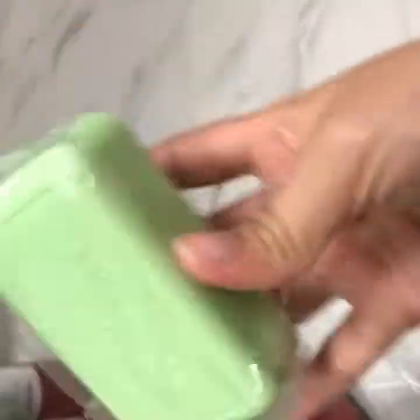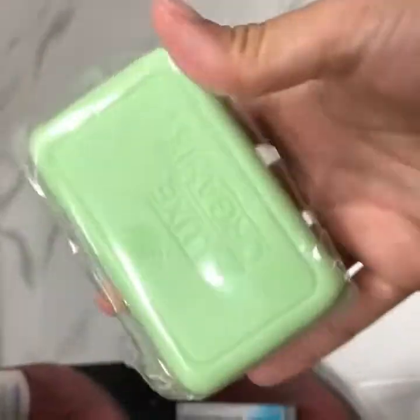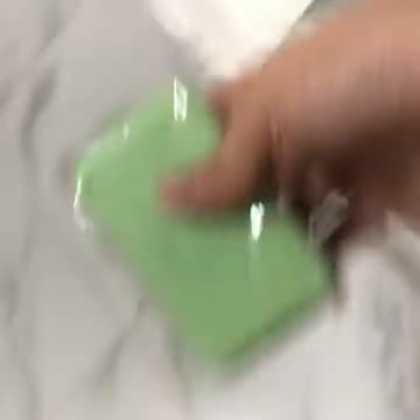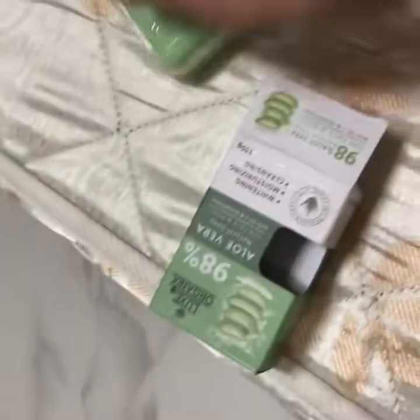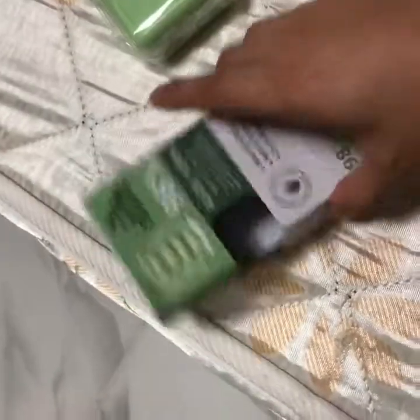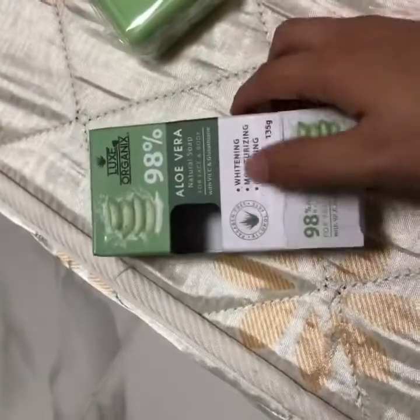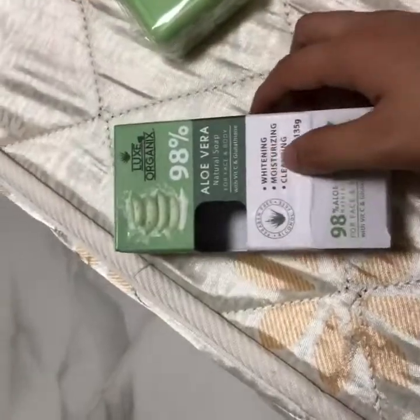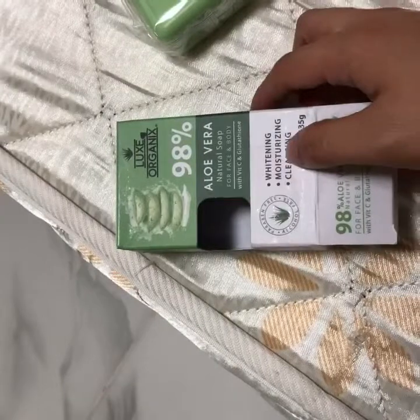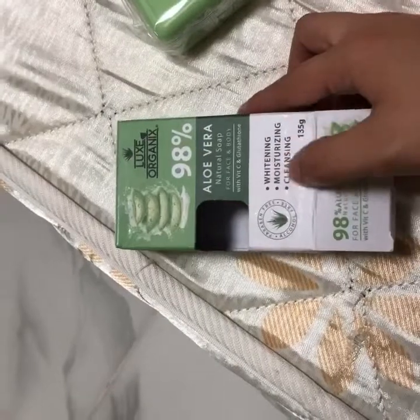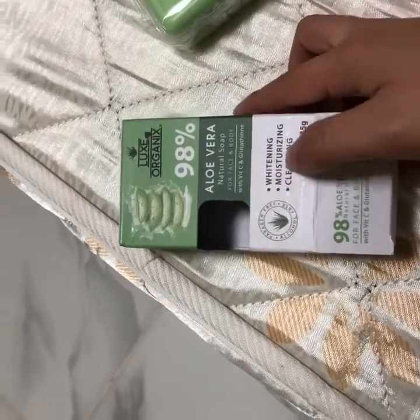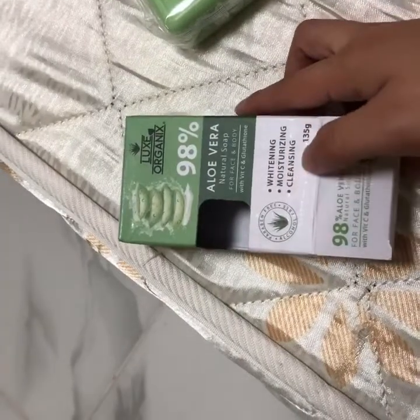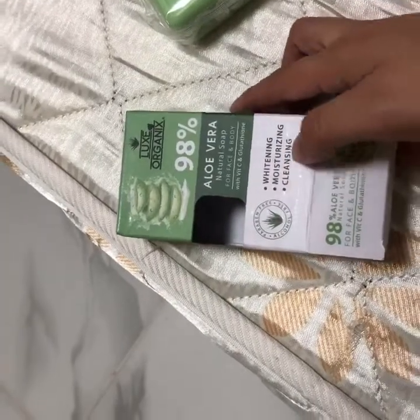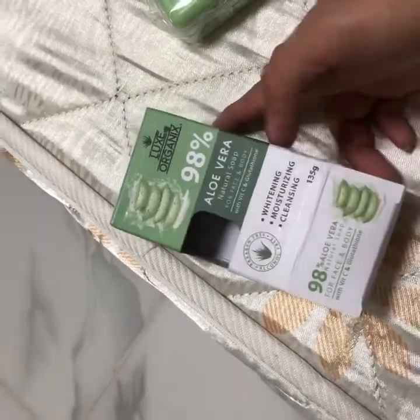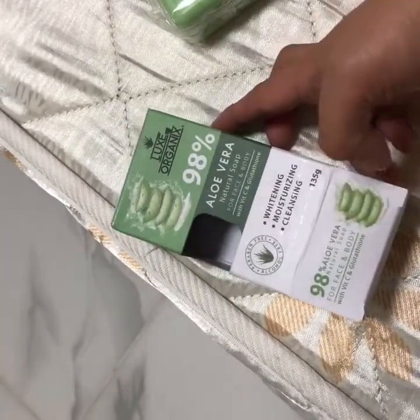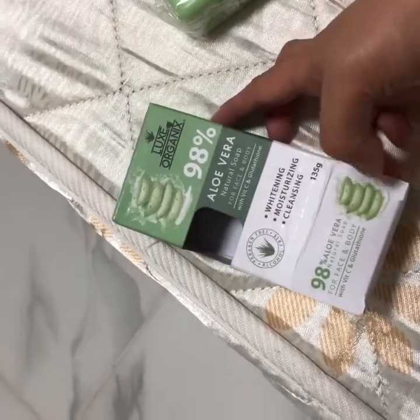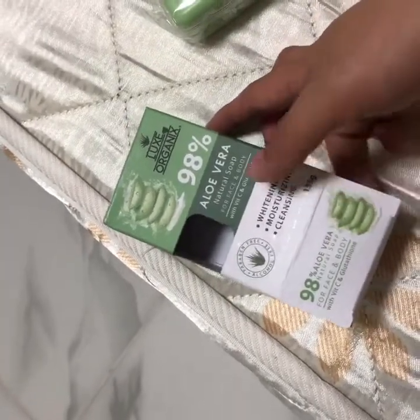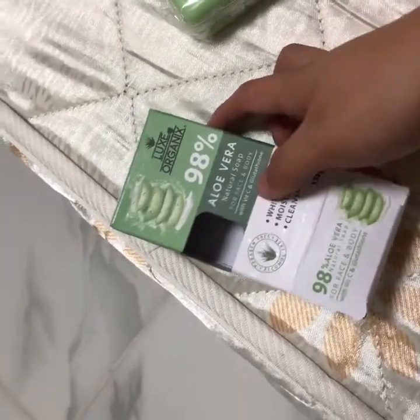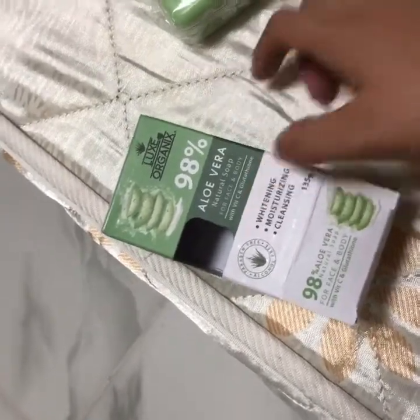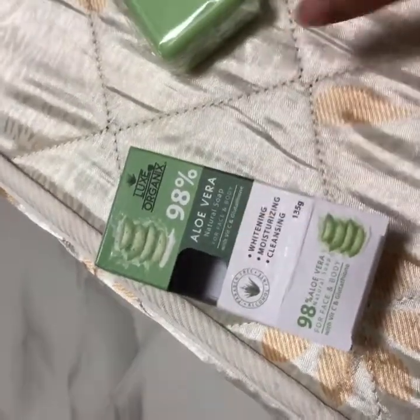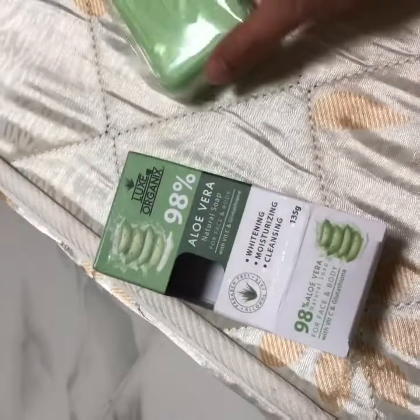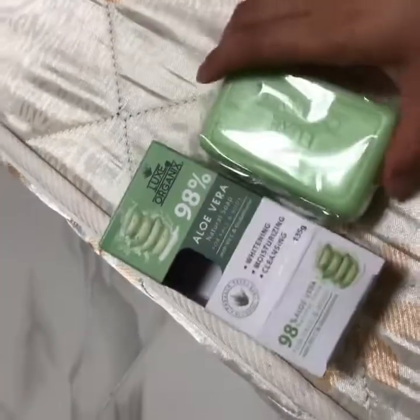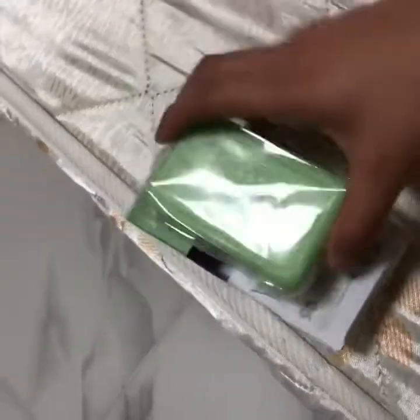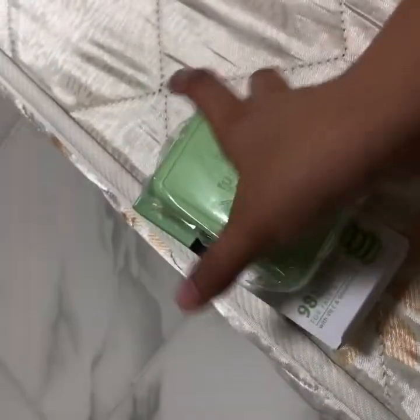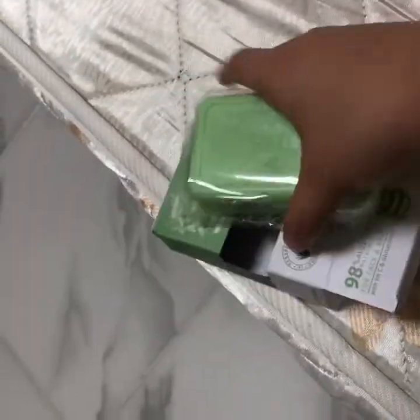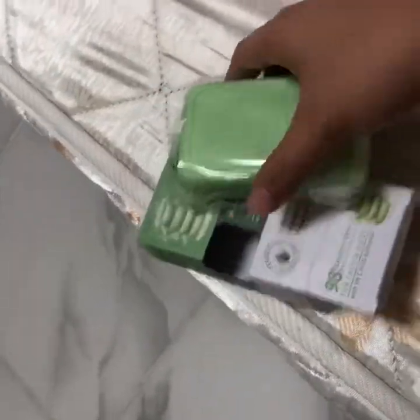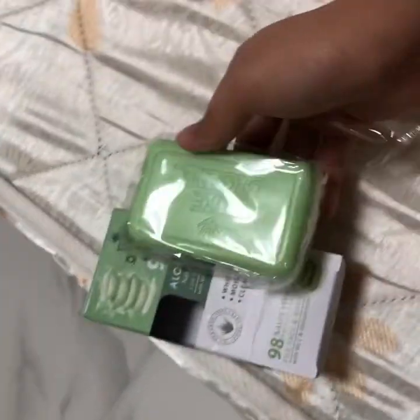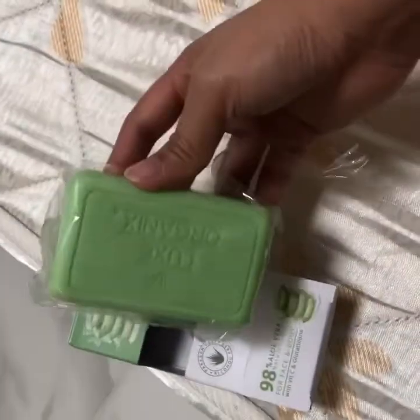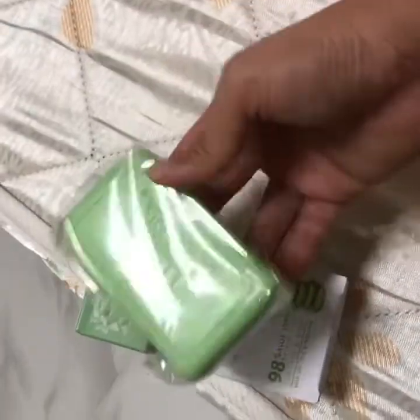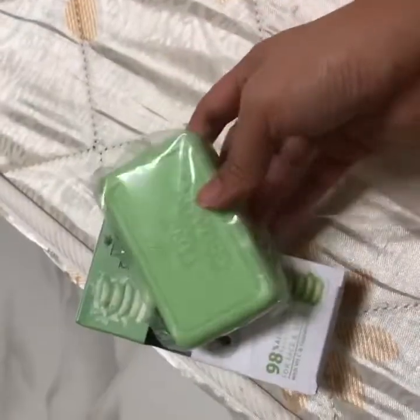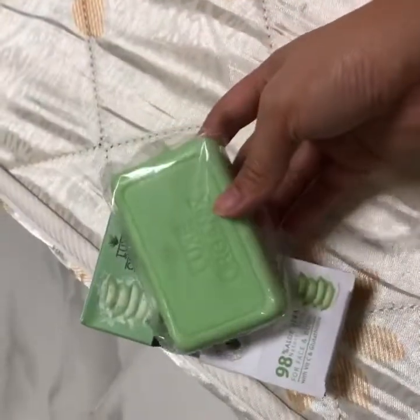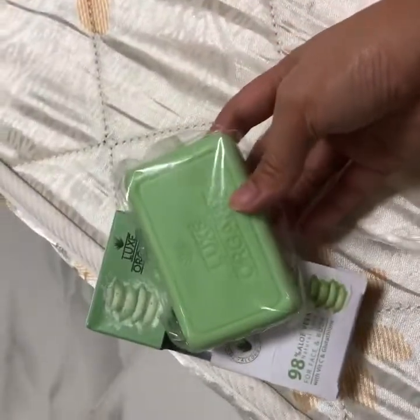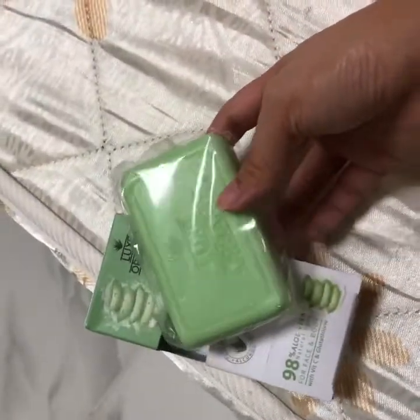But it says it has whitening, moisturizing, and cleansing, packed with vitamins included. So let's see if it's gonna work or not.